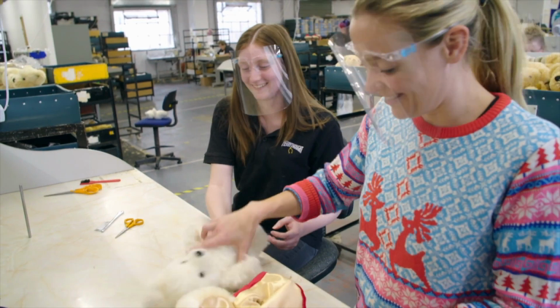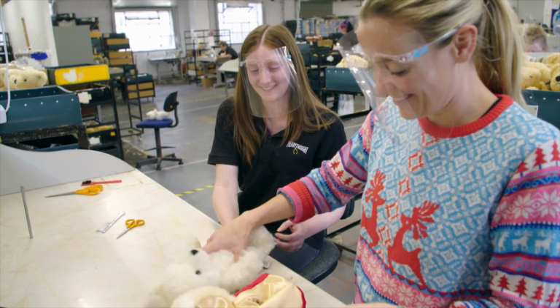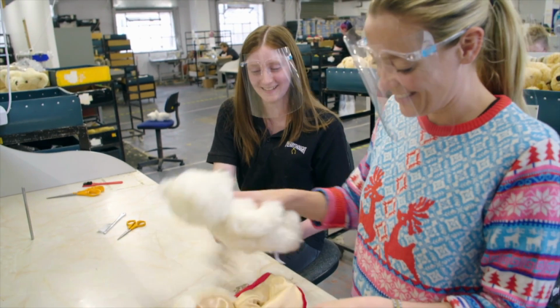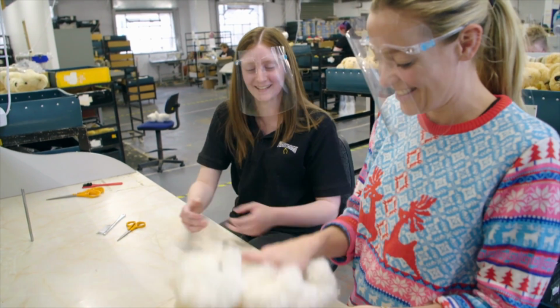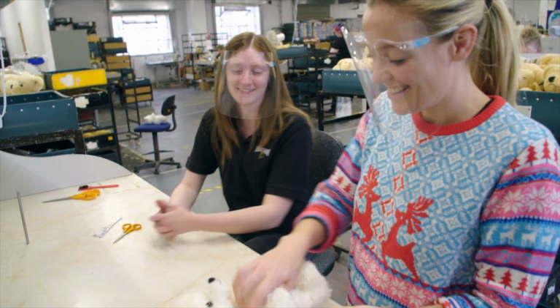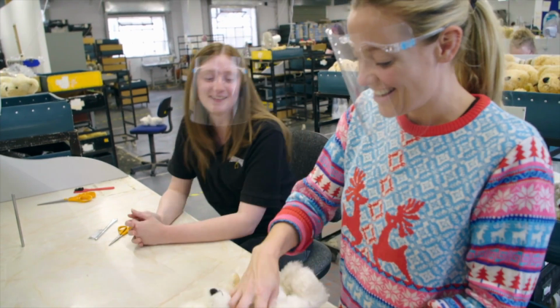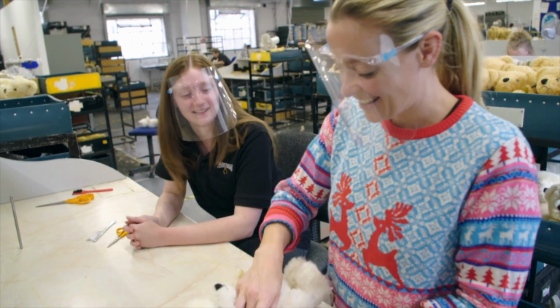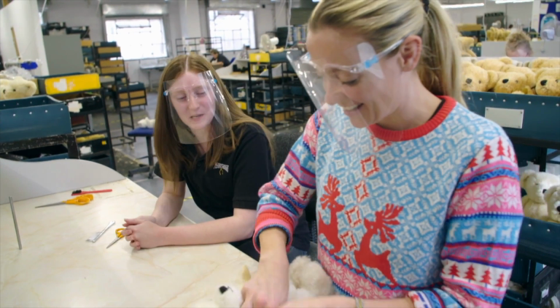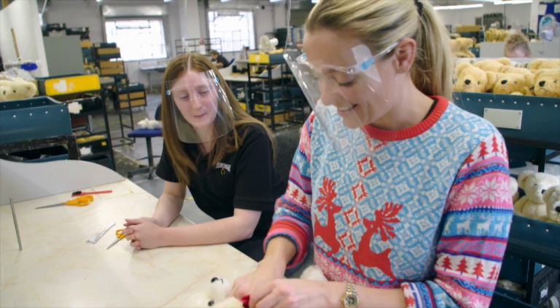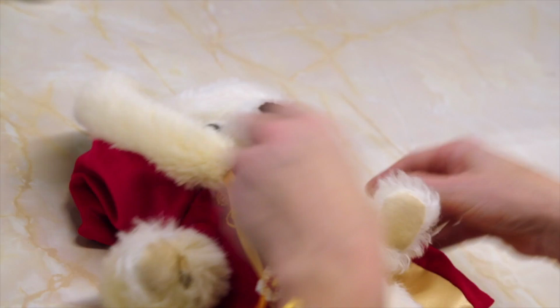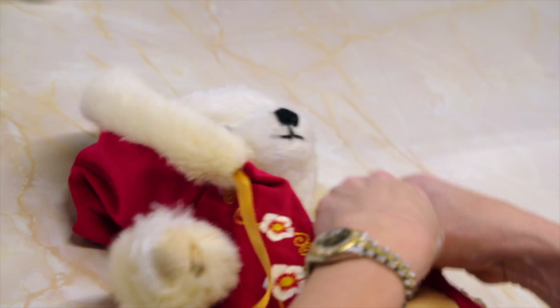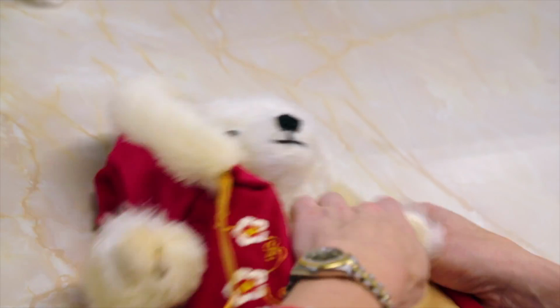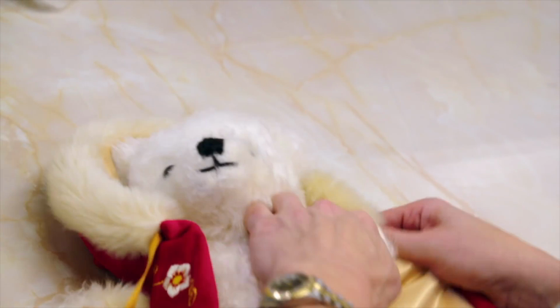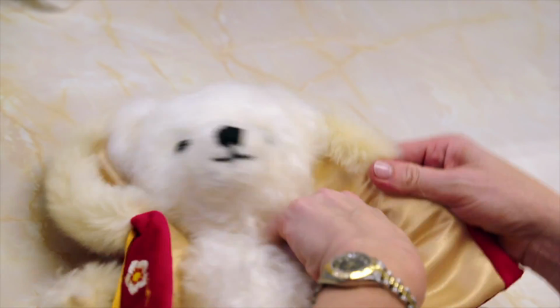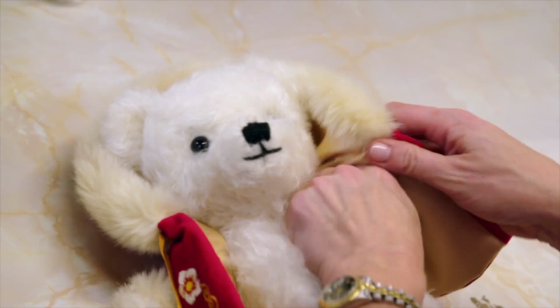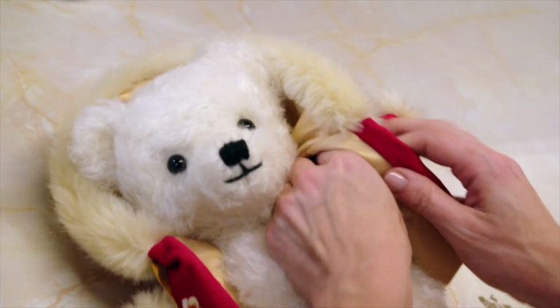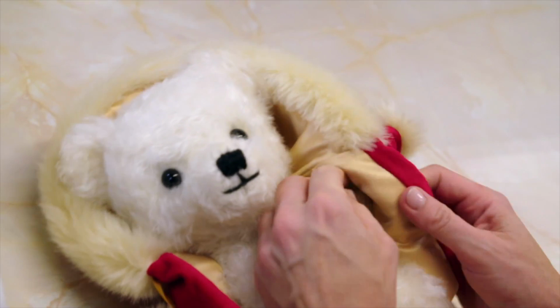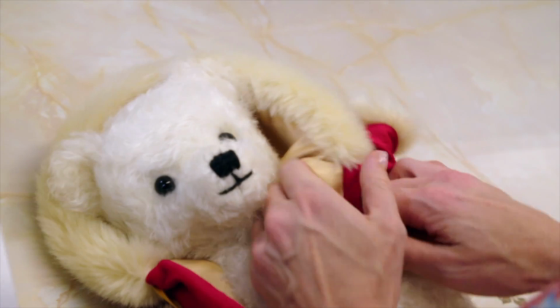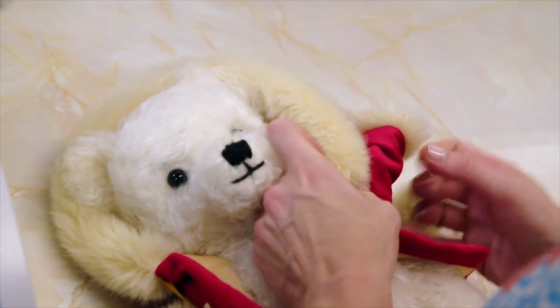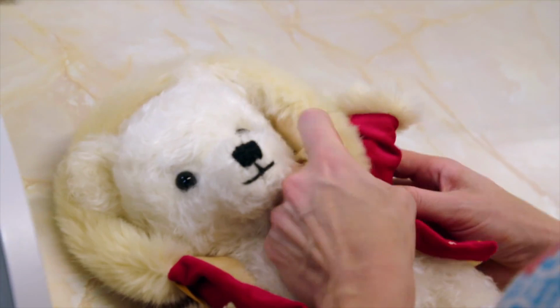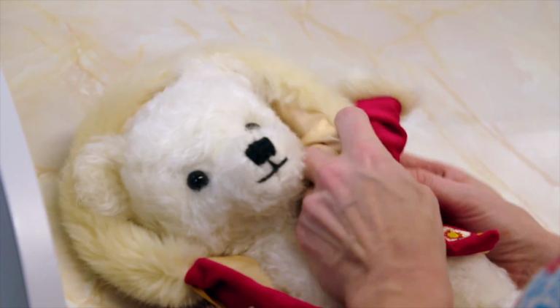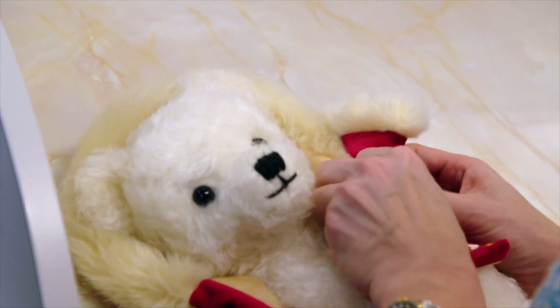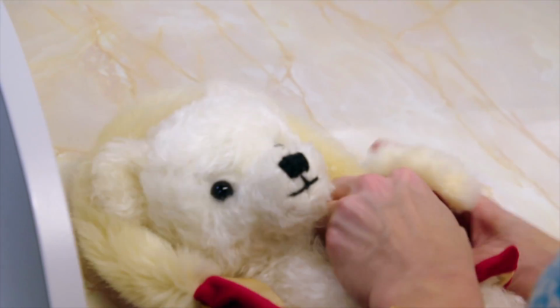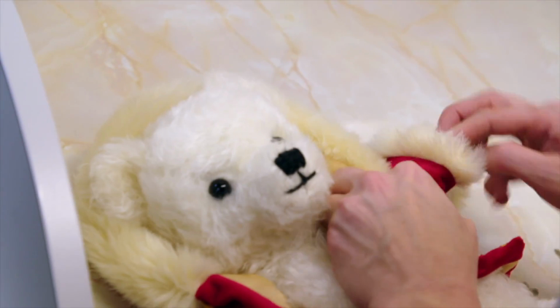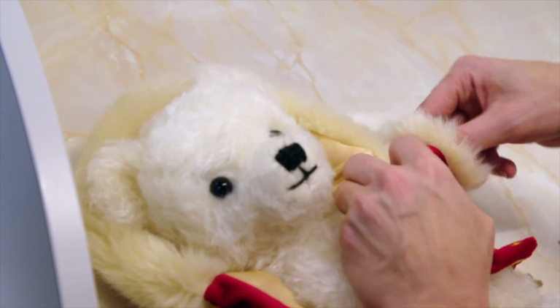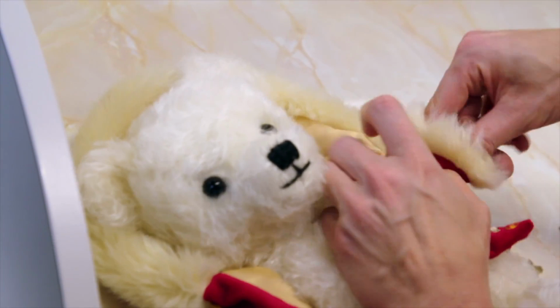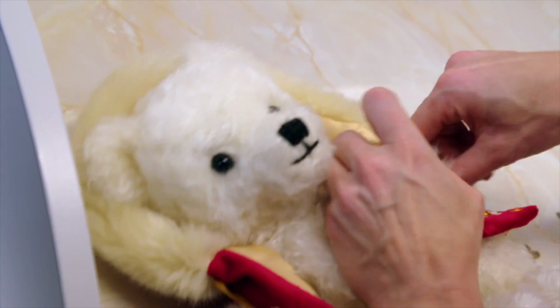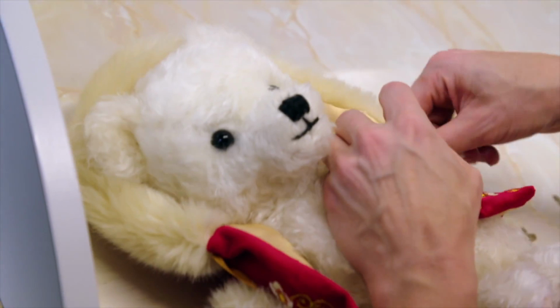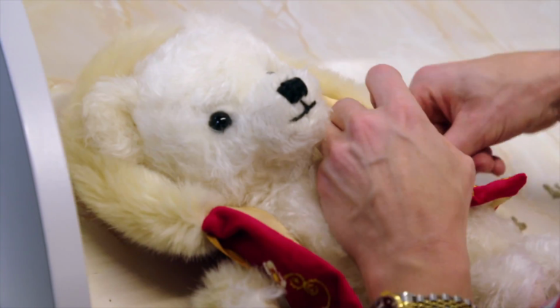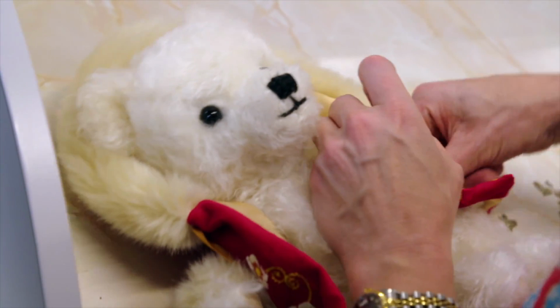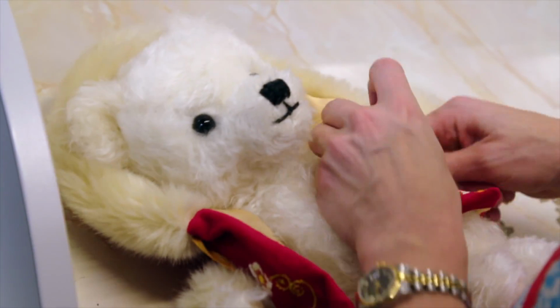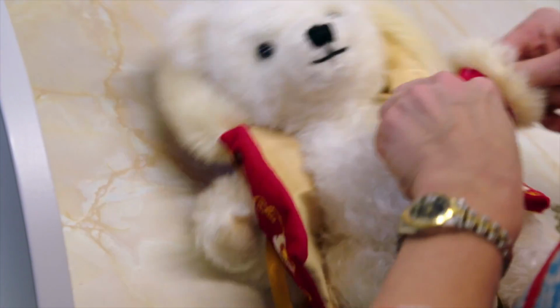Finally, I have the honour of dressing my ted in his red coat, the first of the new bears off the production line.